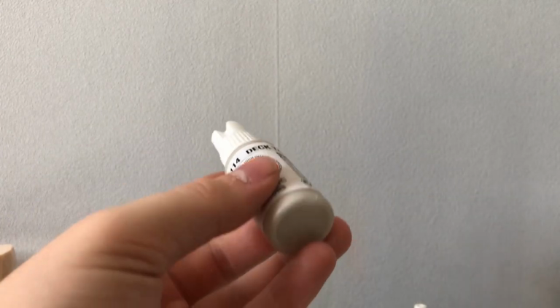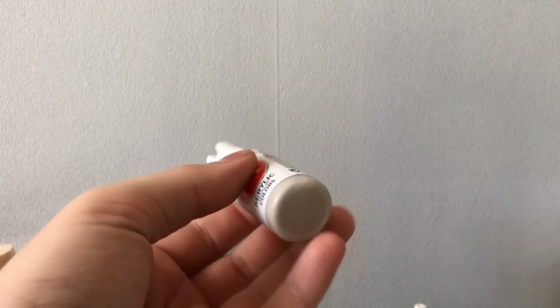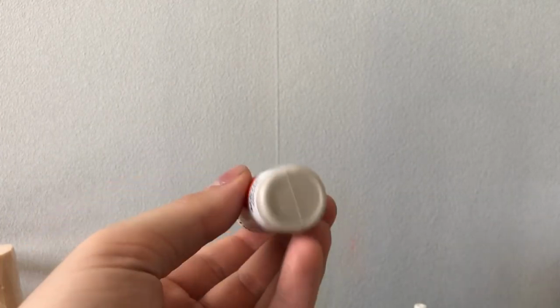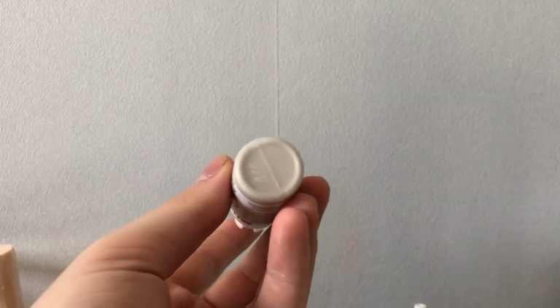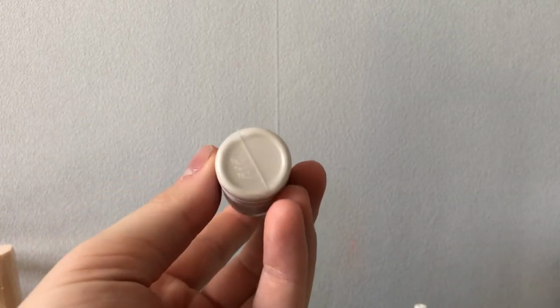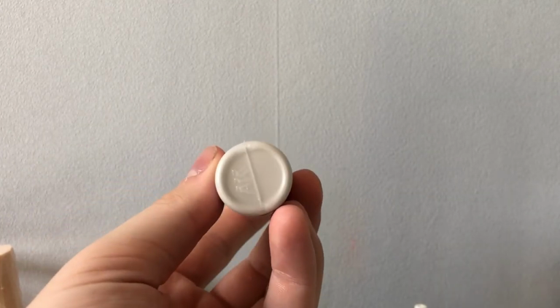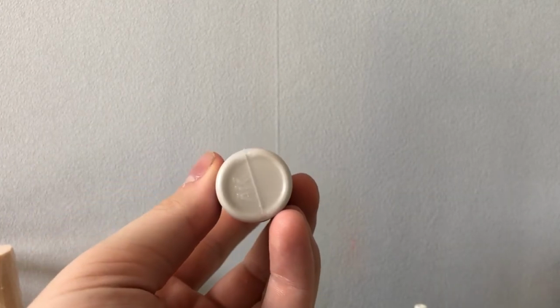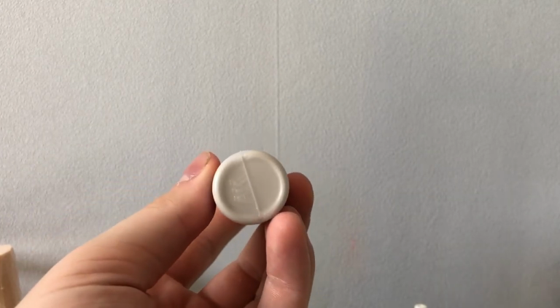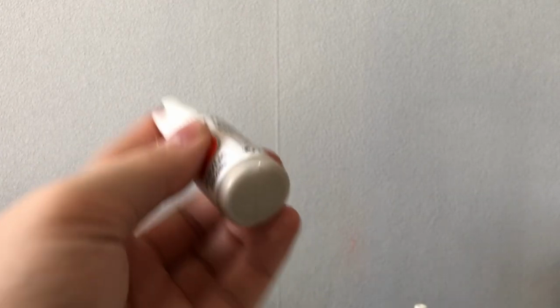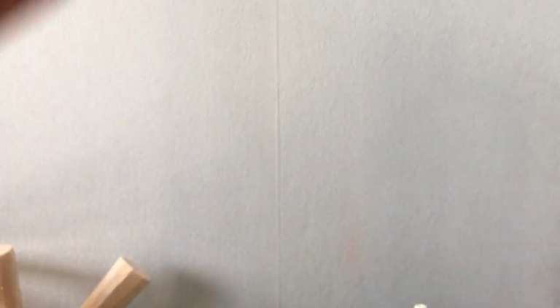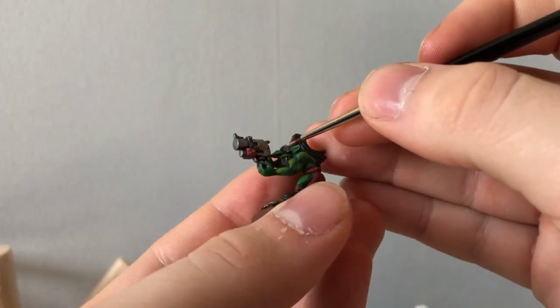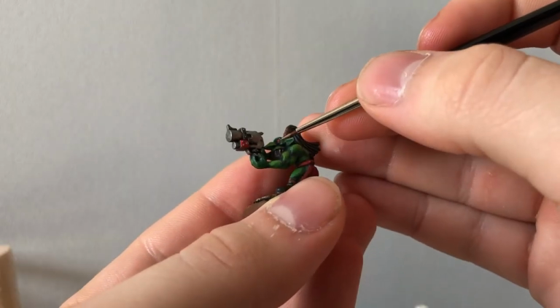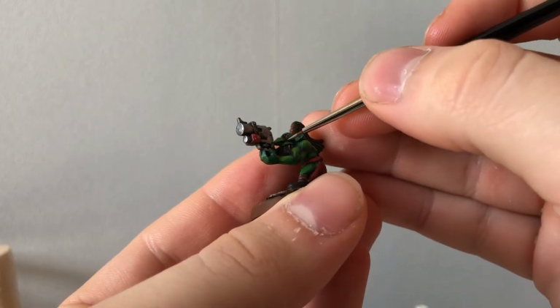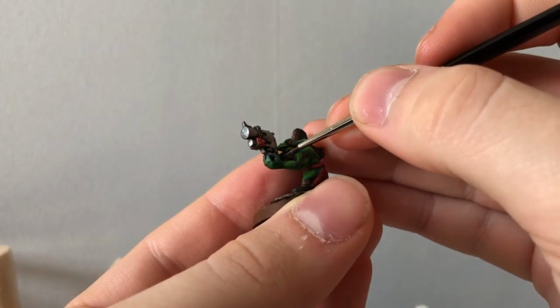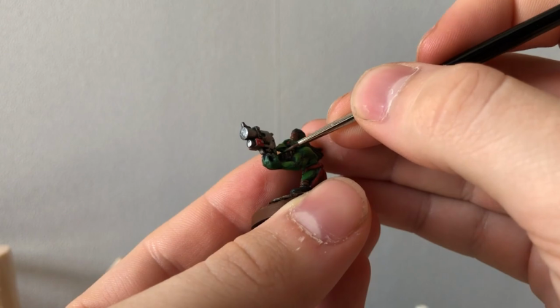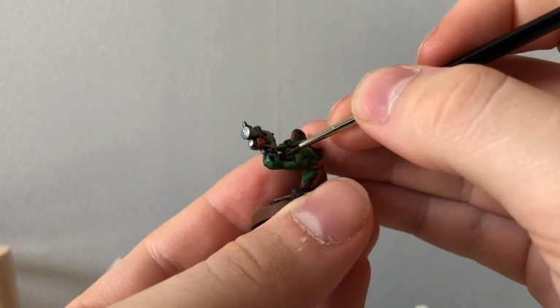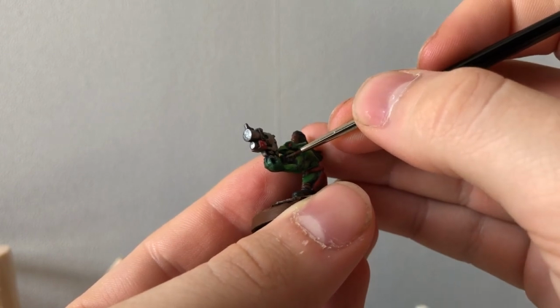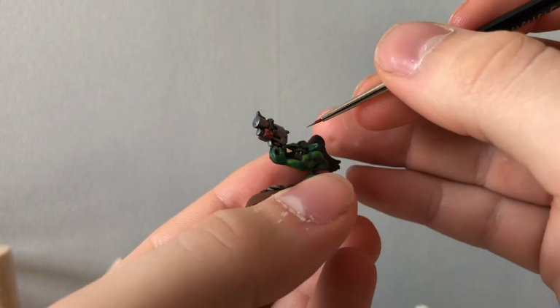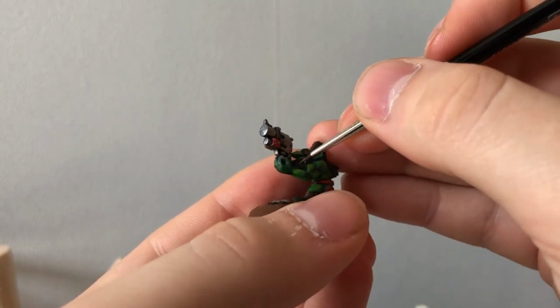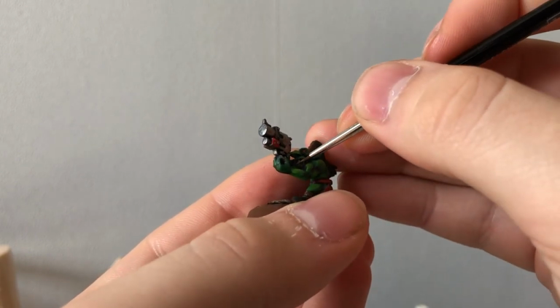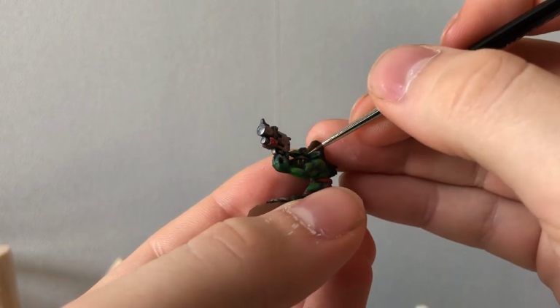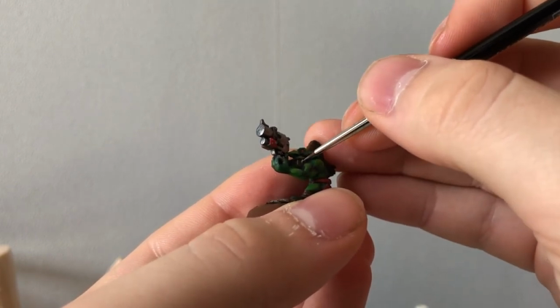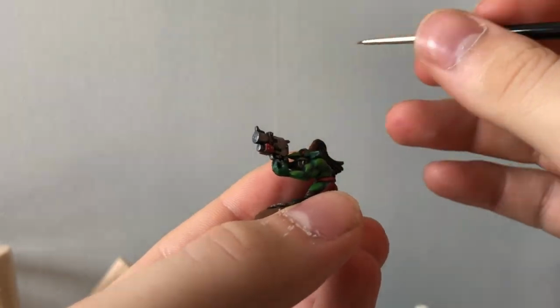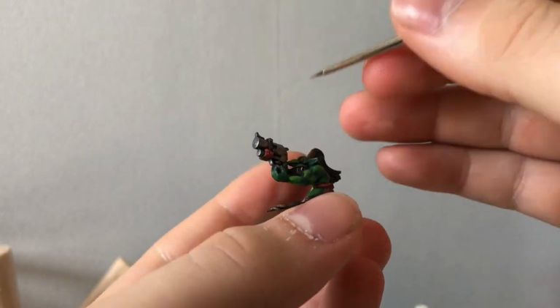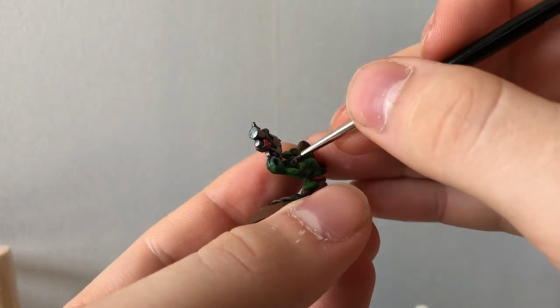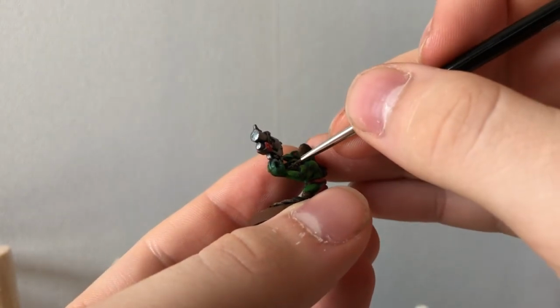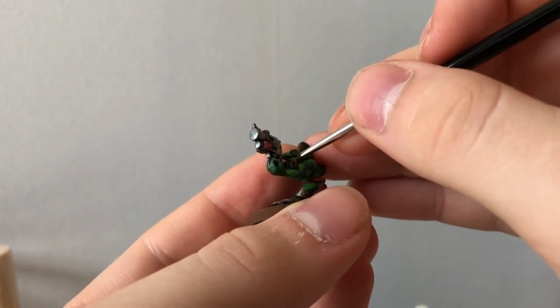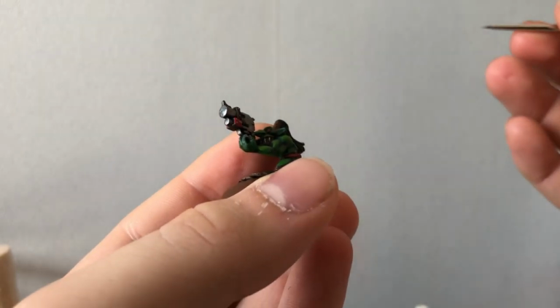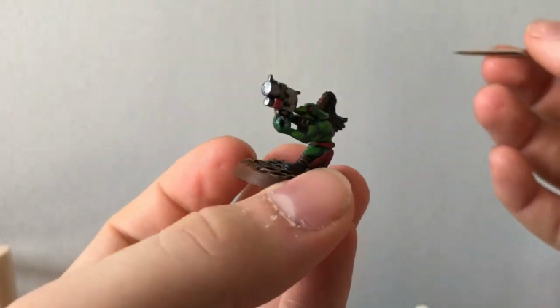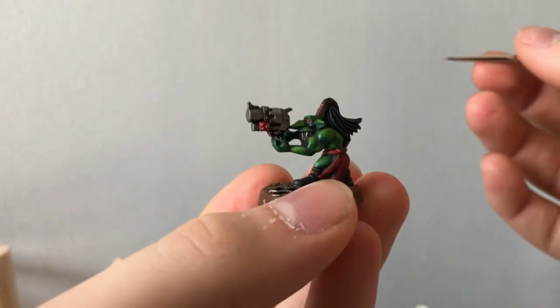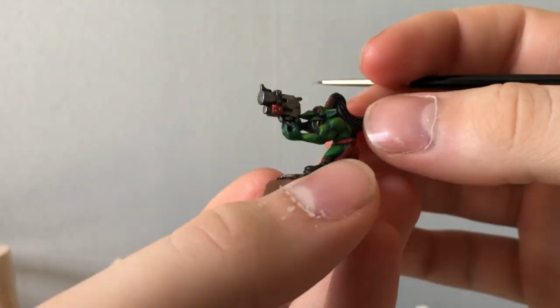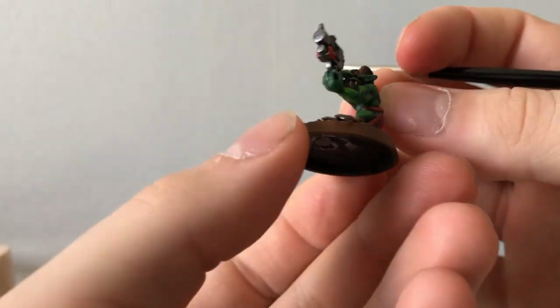Tan or ivory color is going to be used for highlighting the teeth of all our Grots.